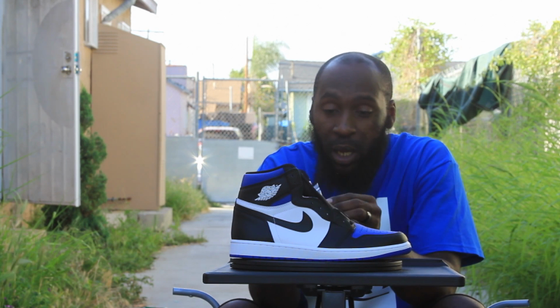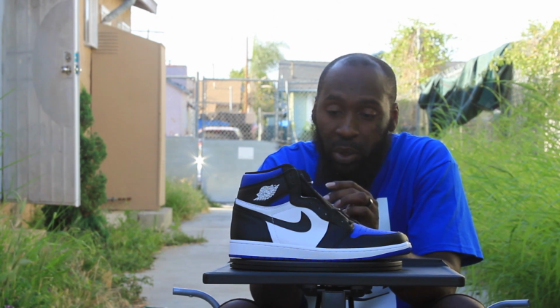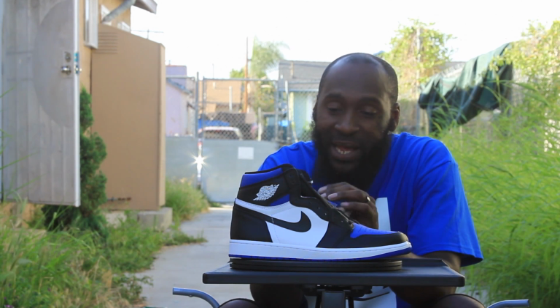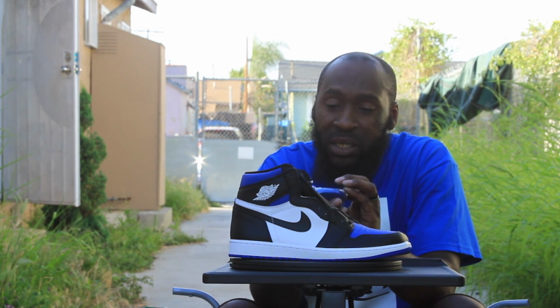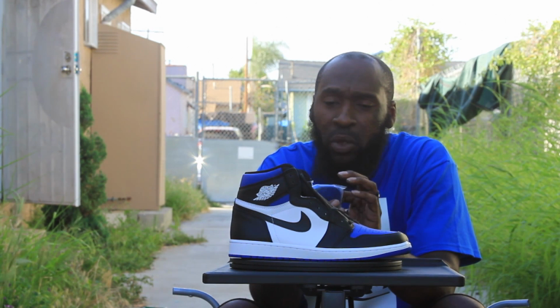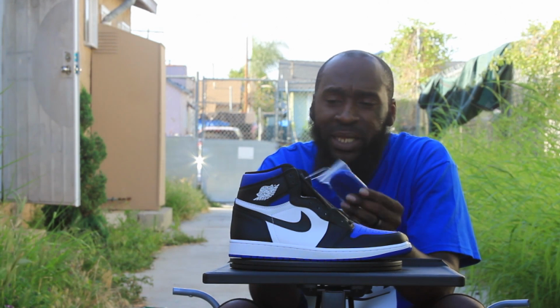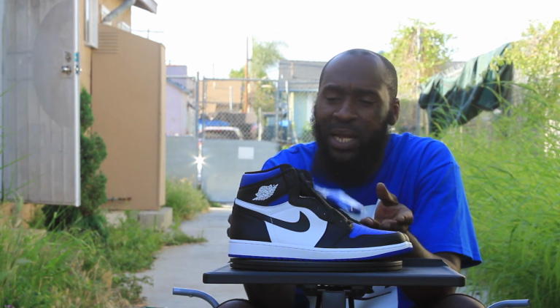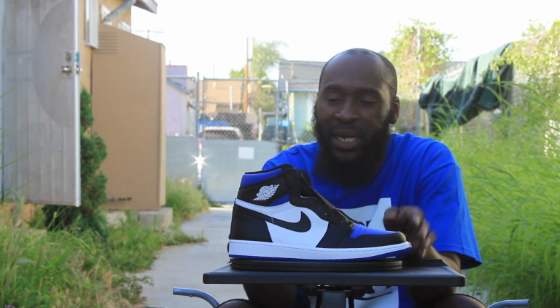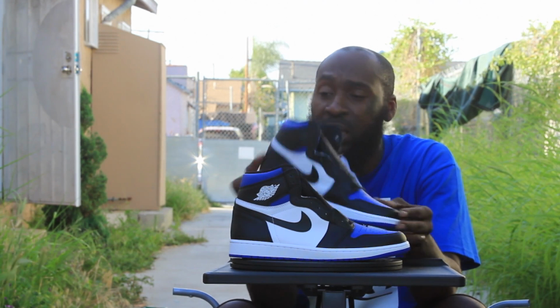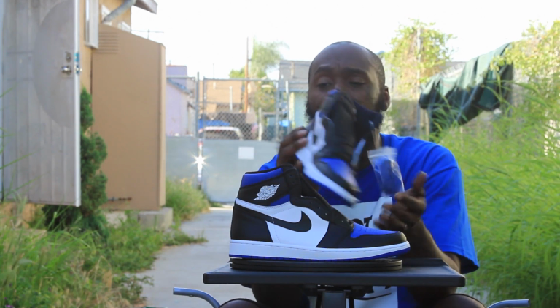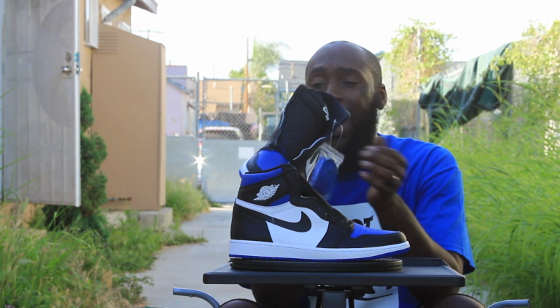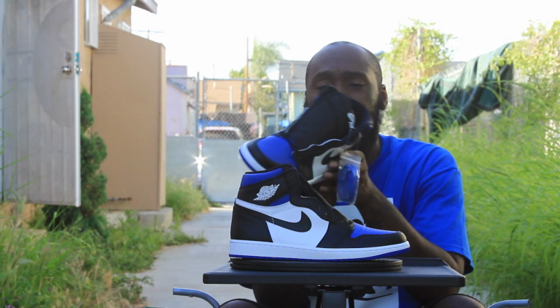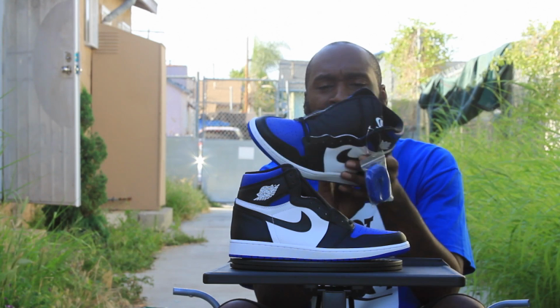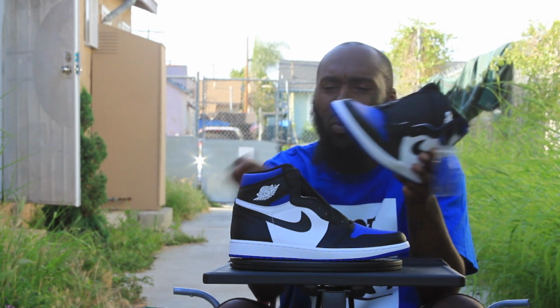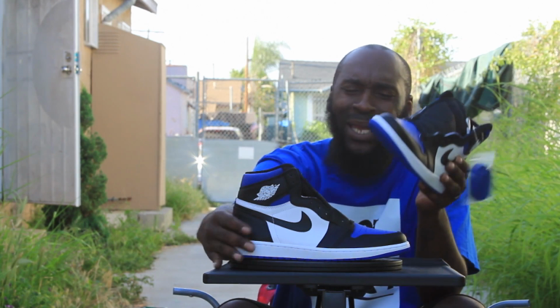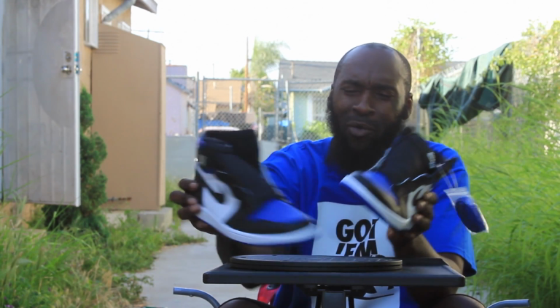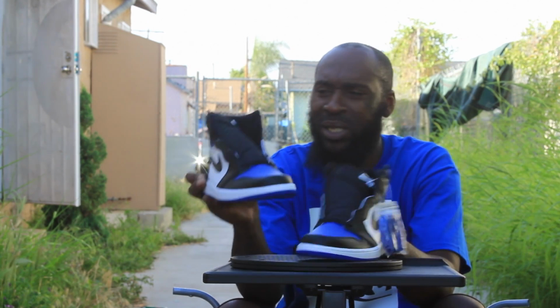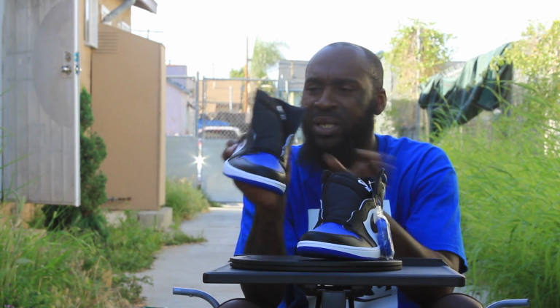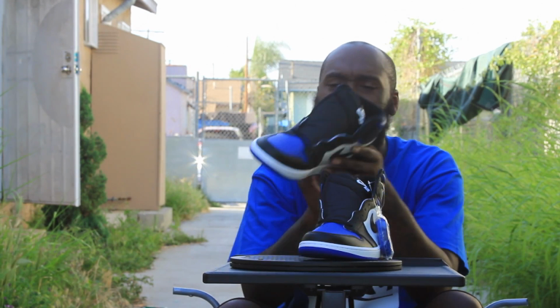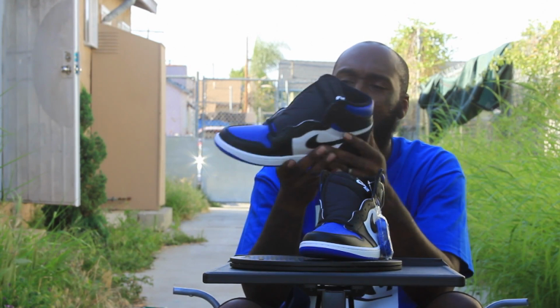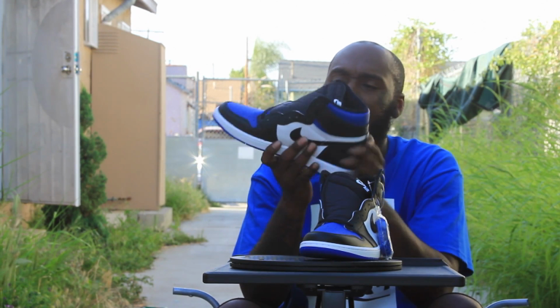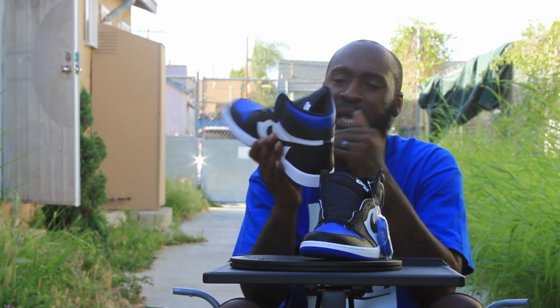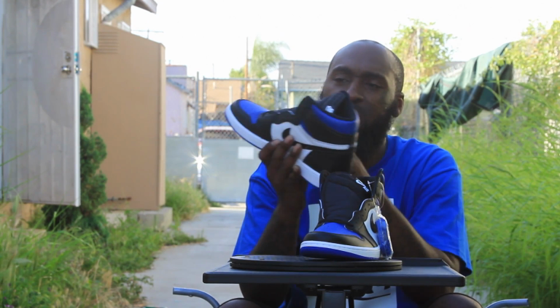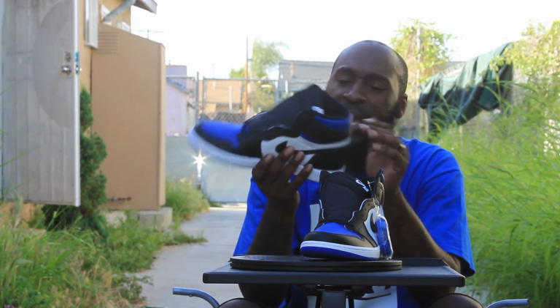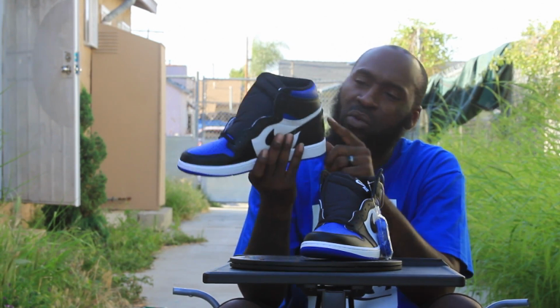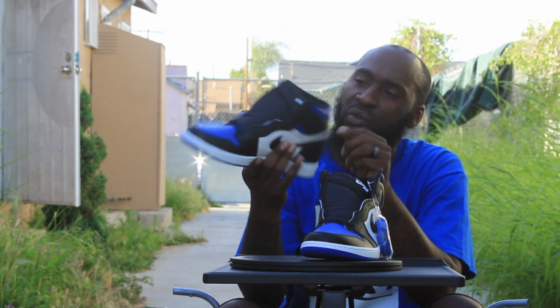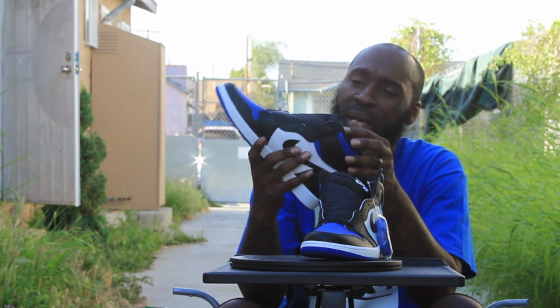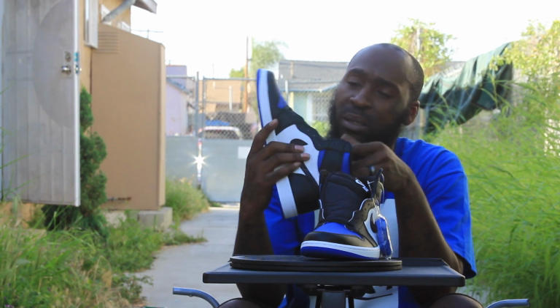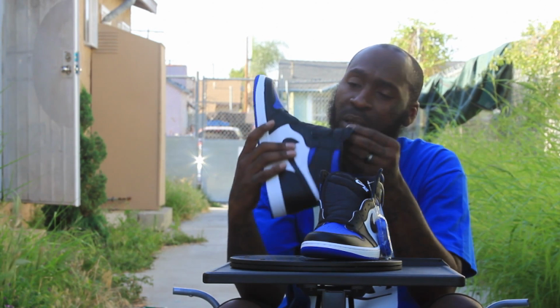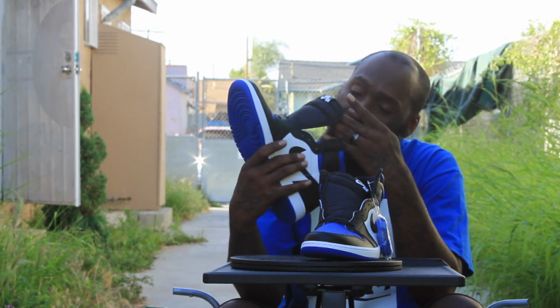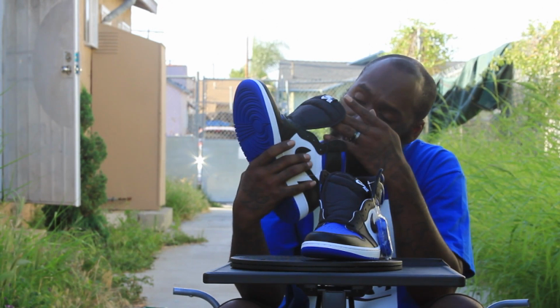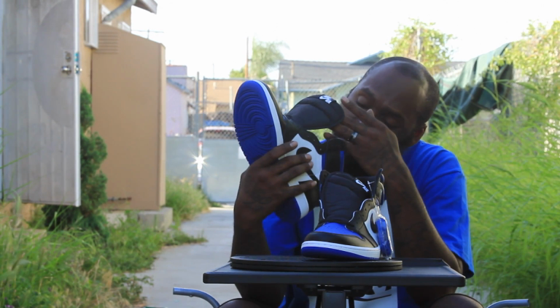The blue on the laces is not all psychedelic. The quality is way better on these. My last one had that little scratch on the back — these don't got none of that.